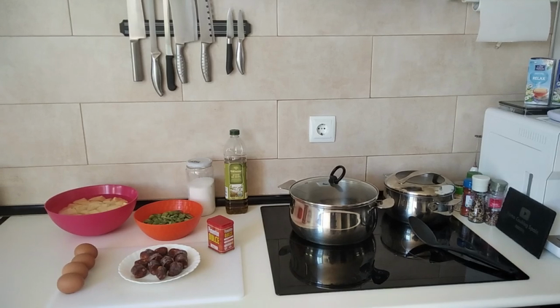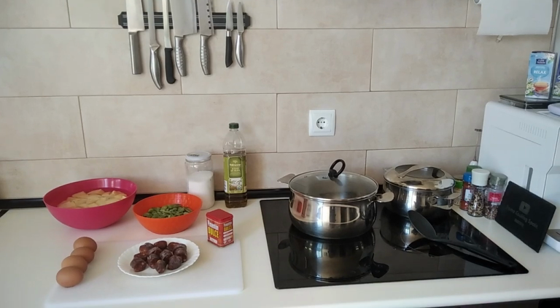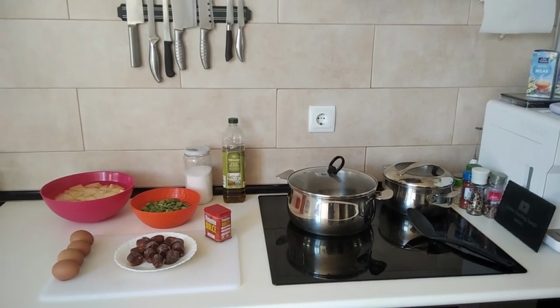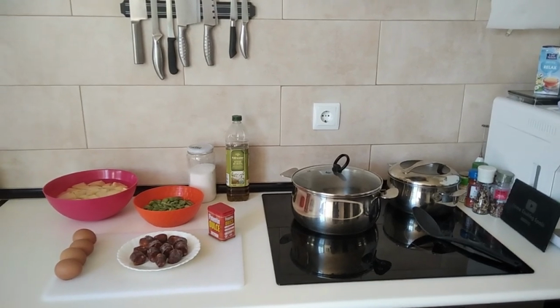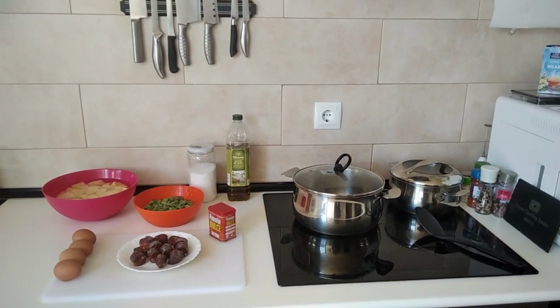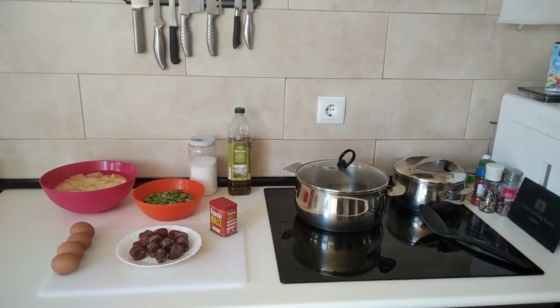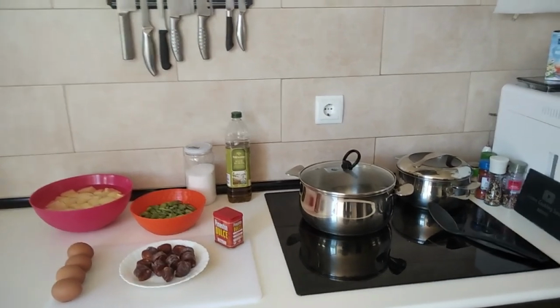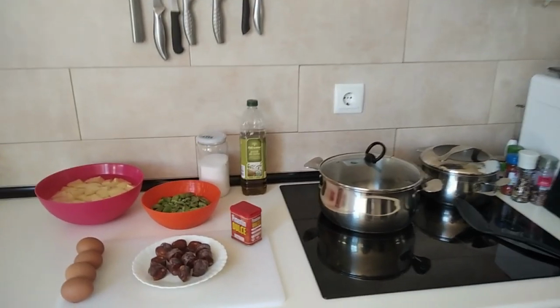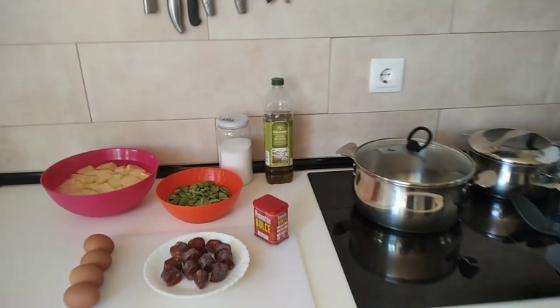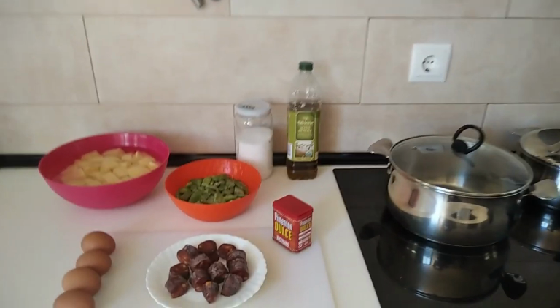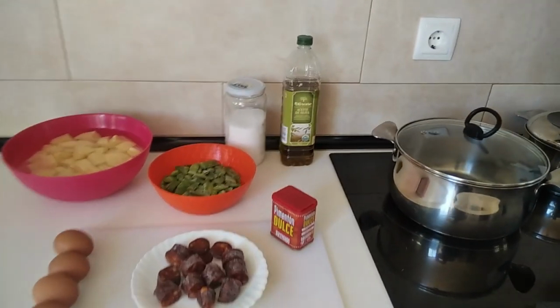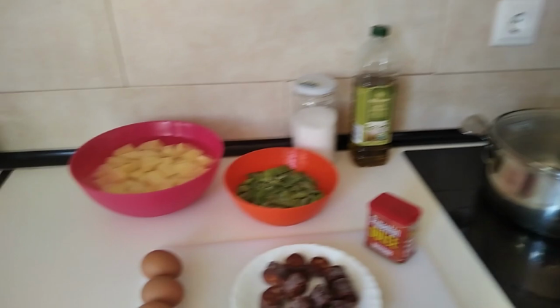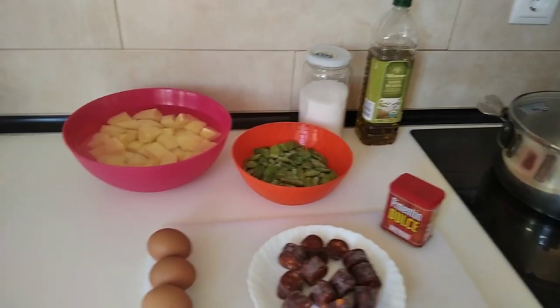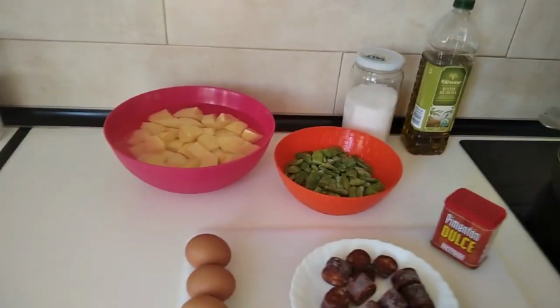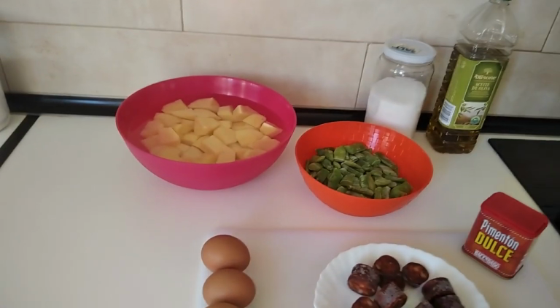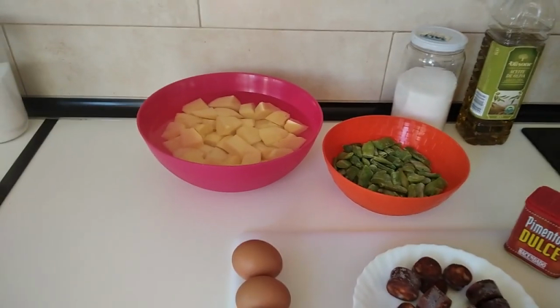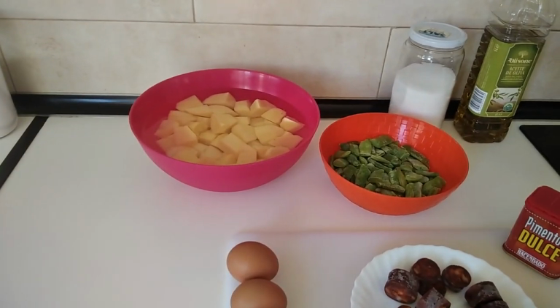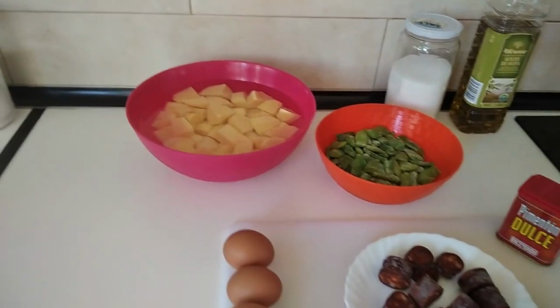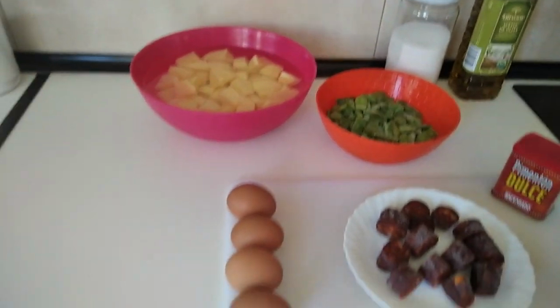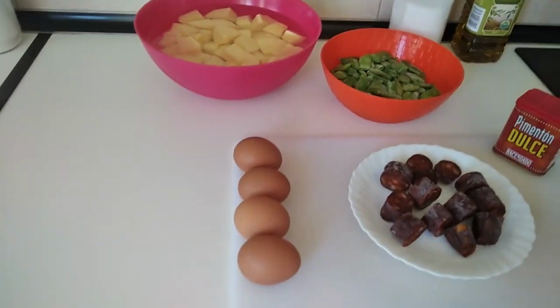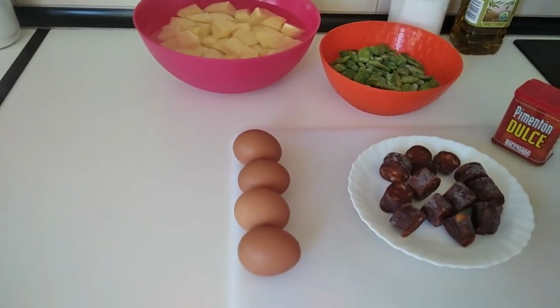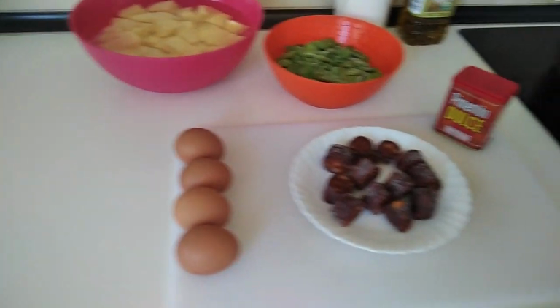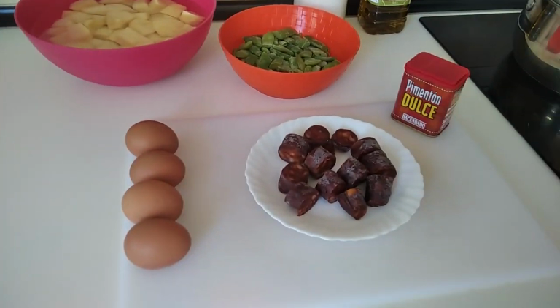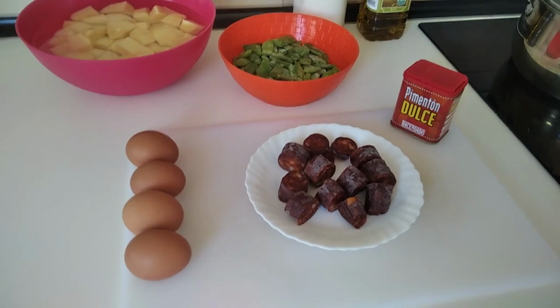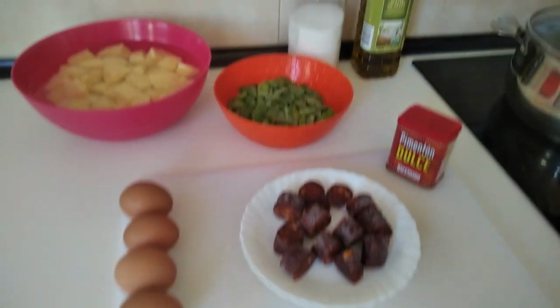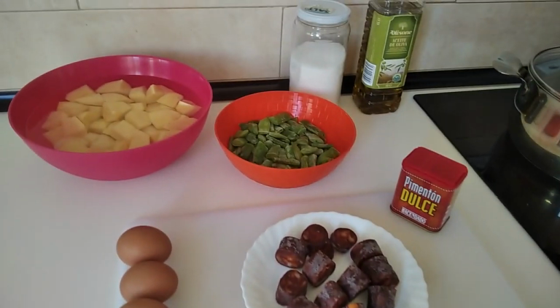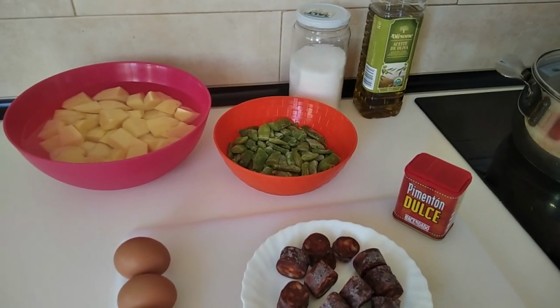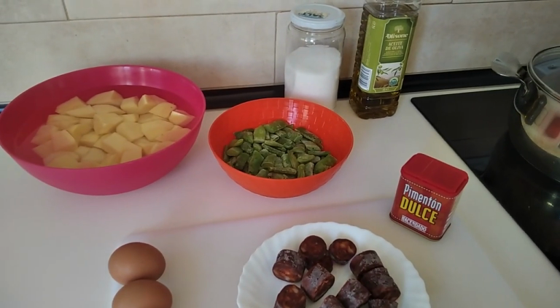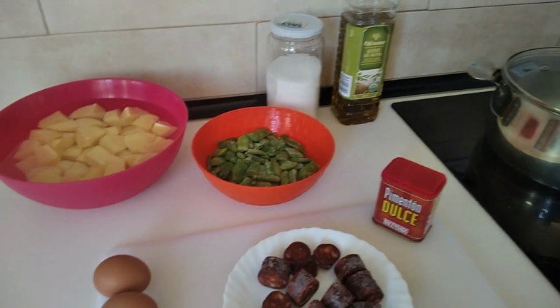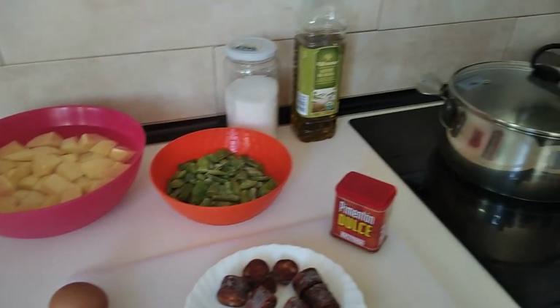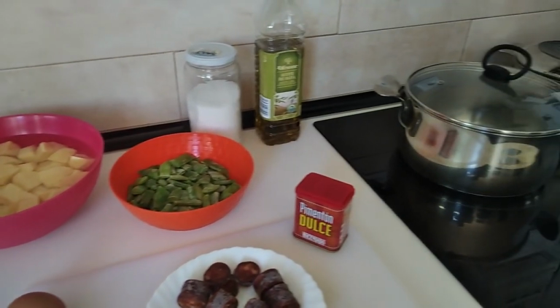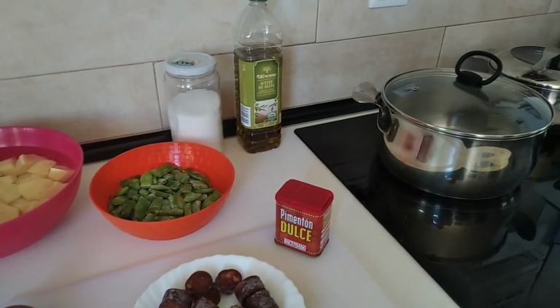Hello and welcome to Home Cooking Spain. For today's lunch I'm going to be cooking boiled potatoes with boiled eggs, chorizo and runner beans. So let's begin.